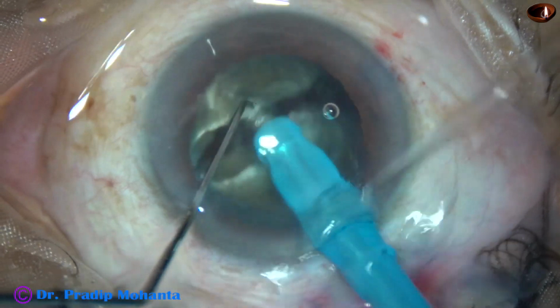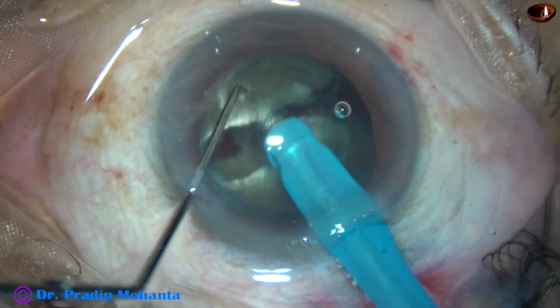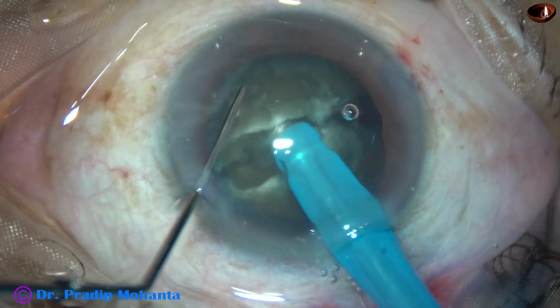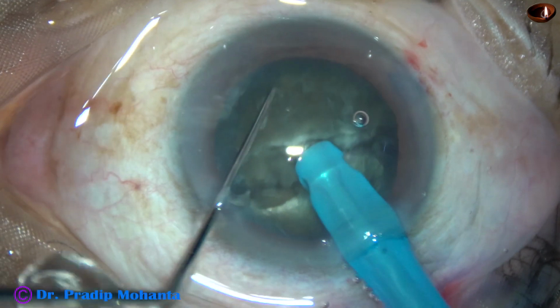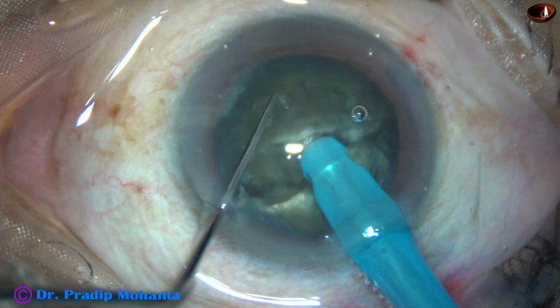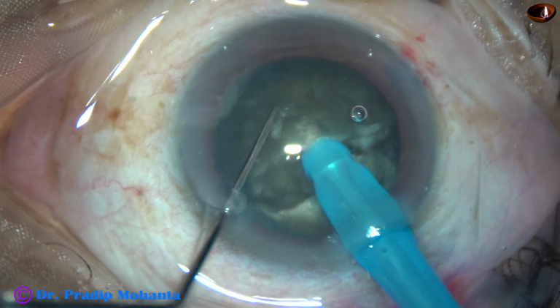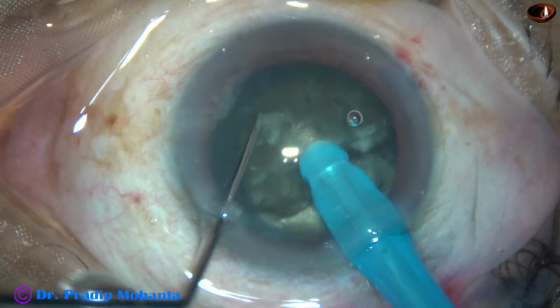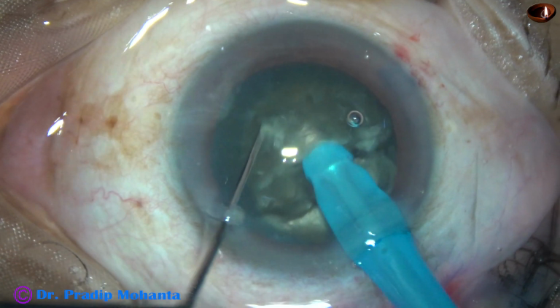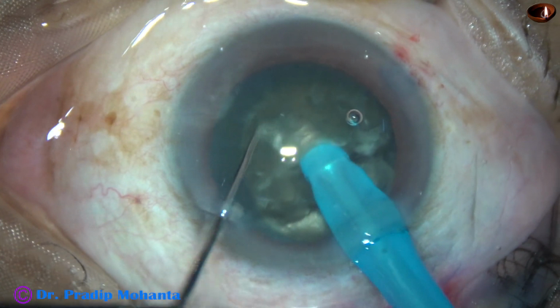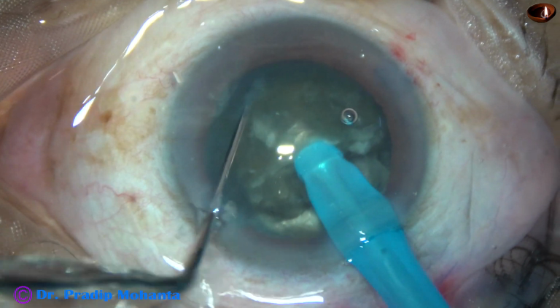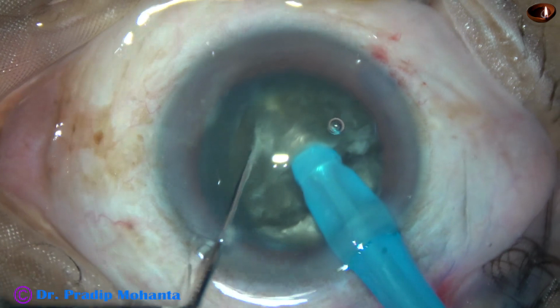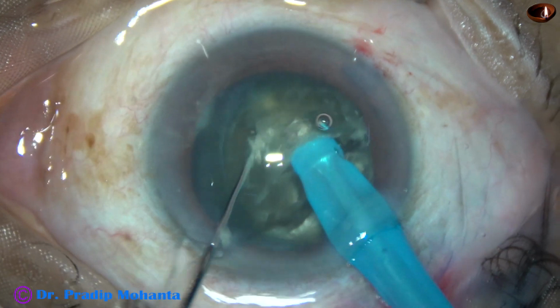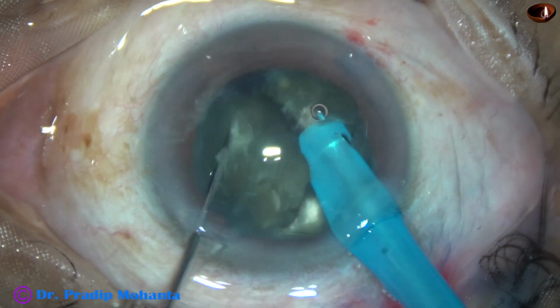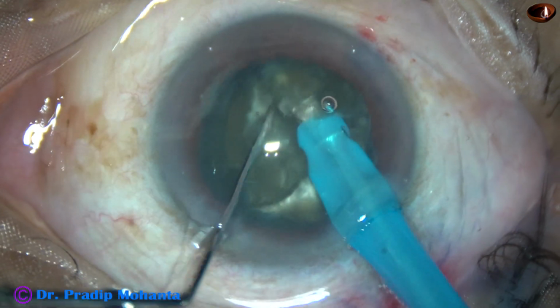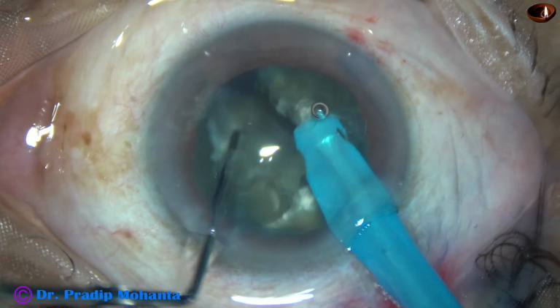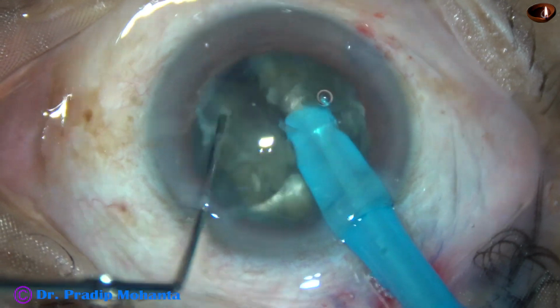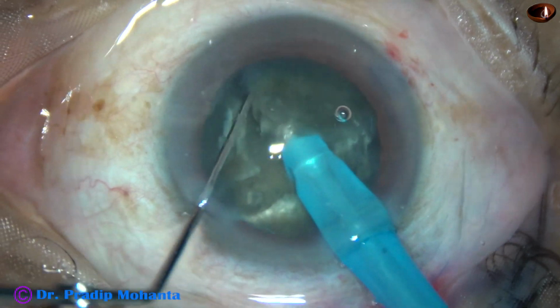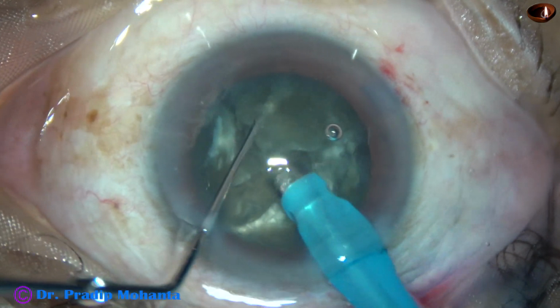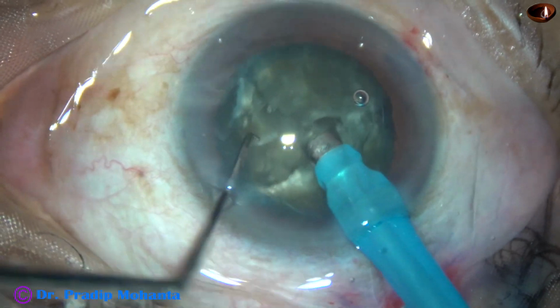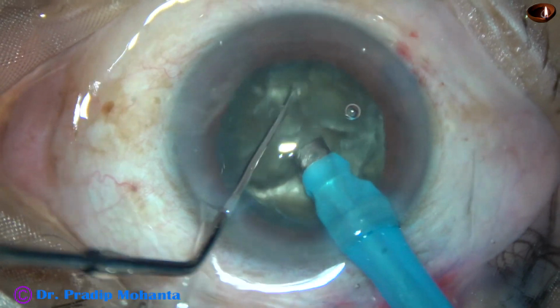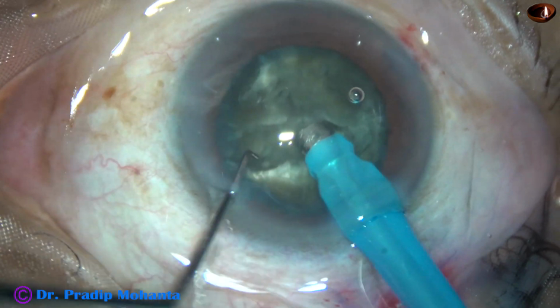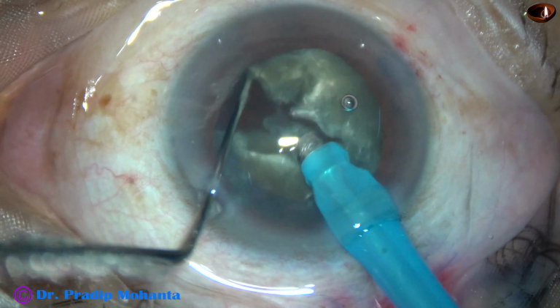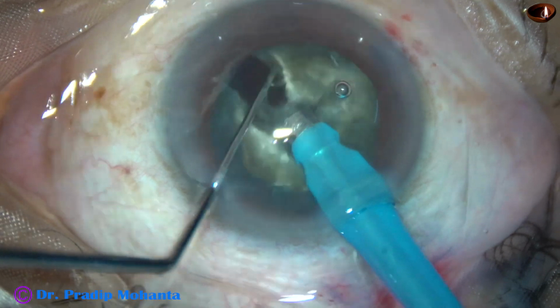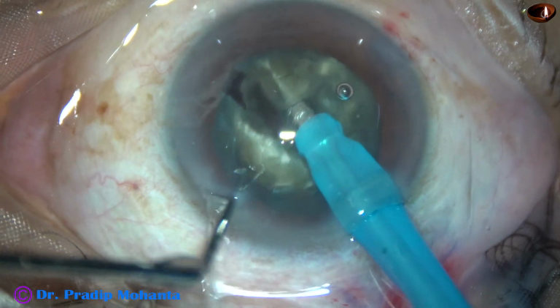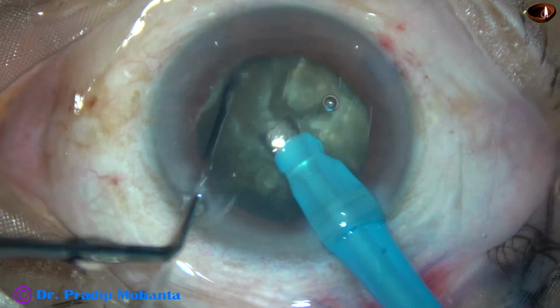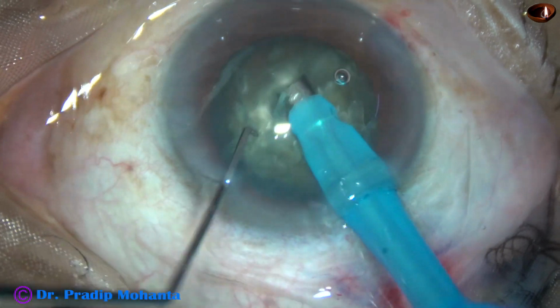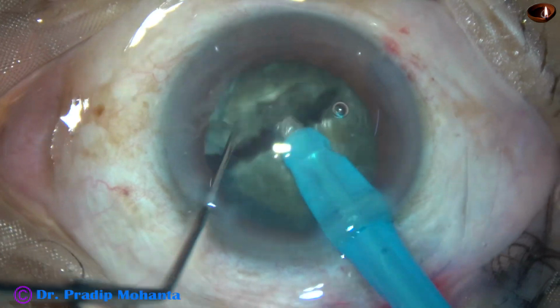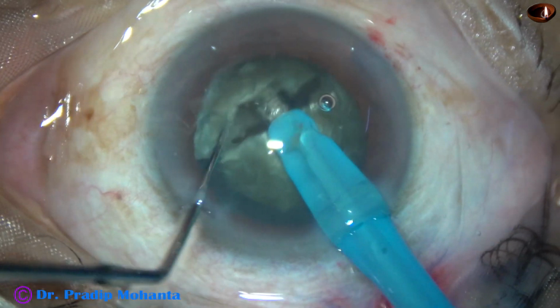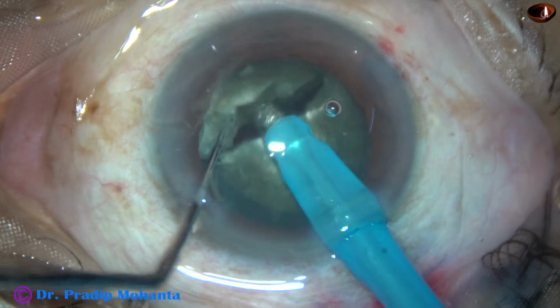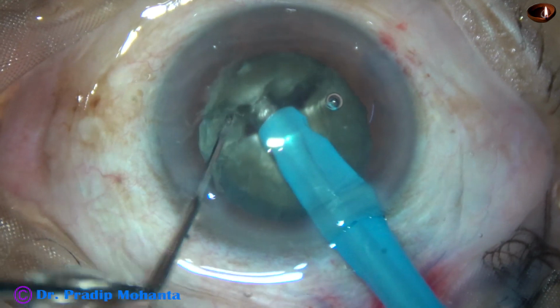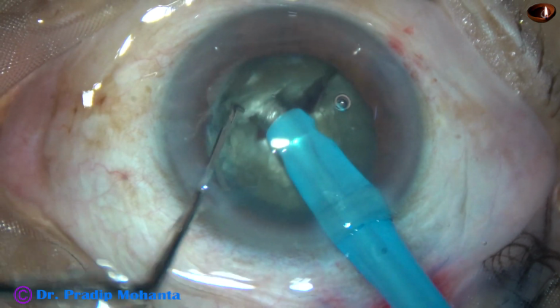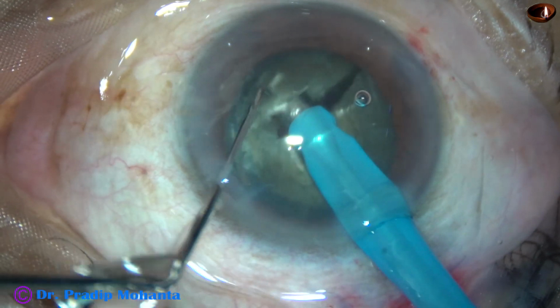So even in this hard cataract we don't have to make a trench. This submarine chop technique can do the job without making a trench.